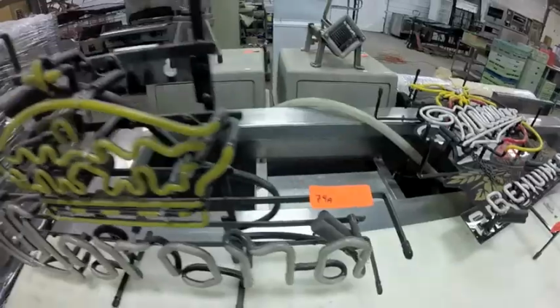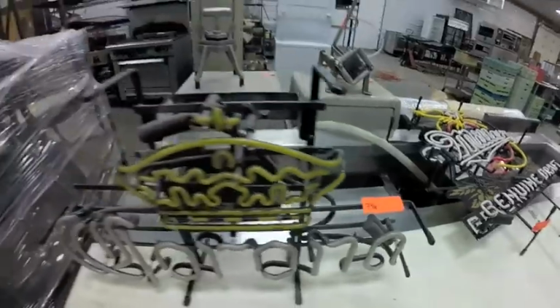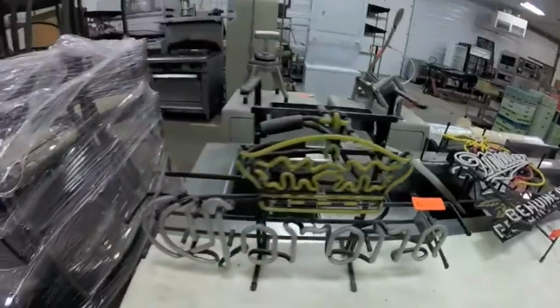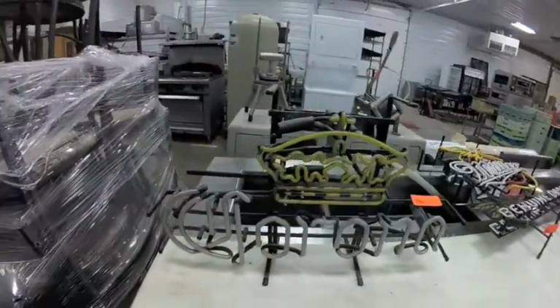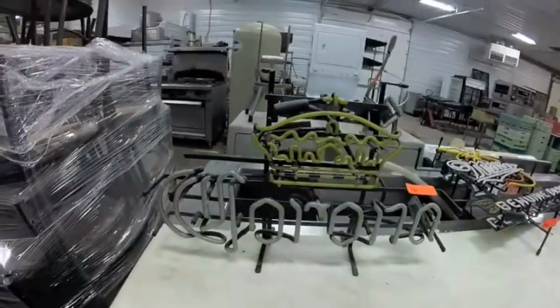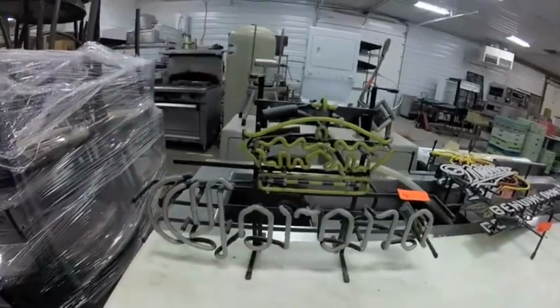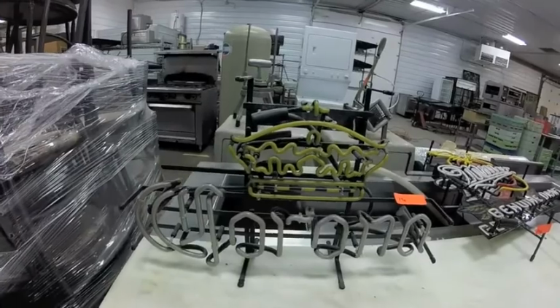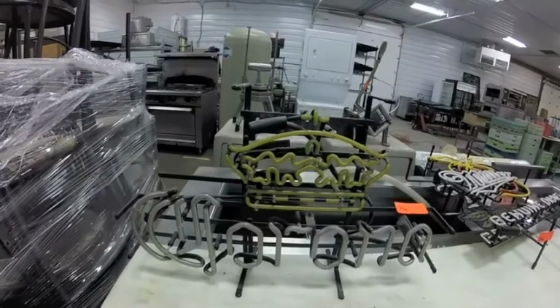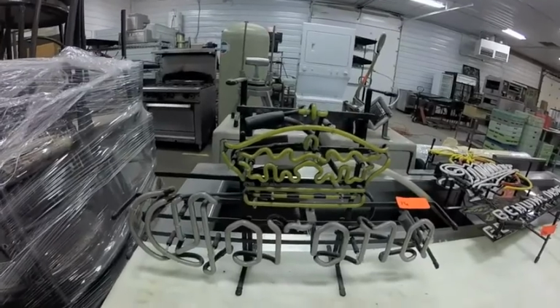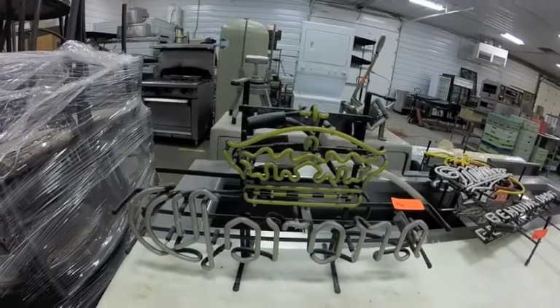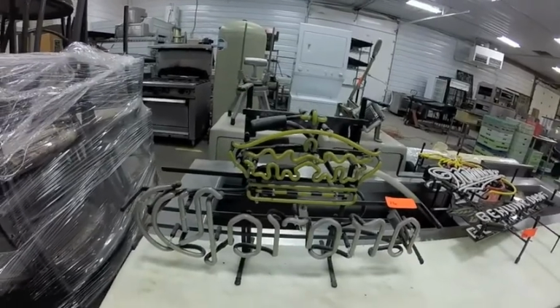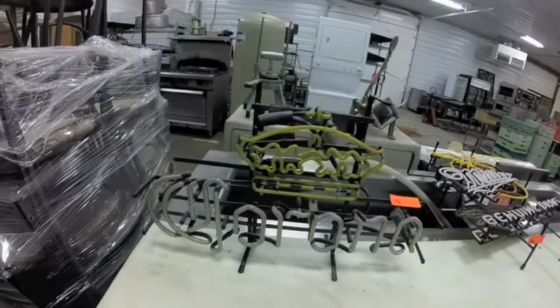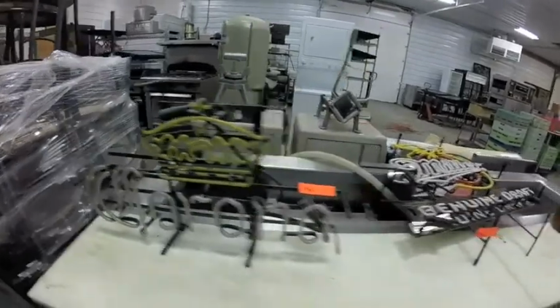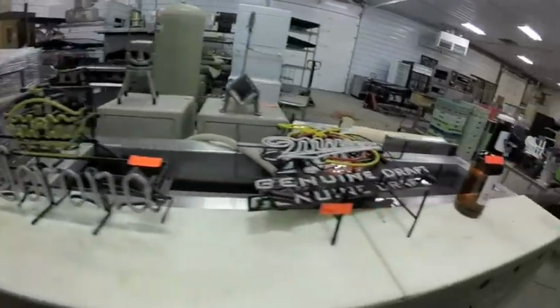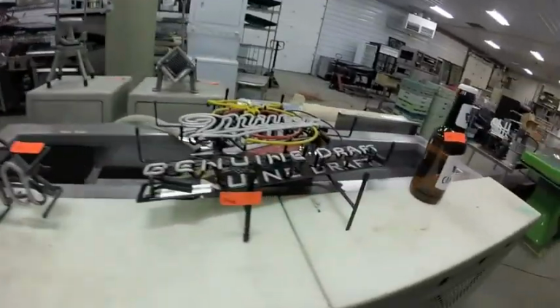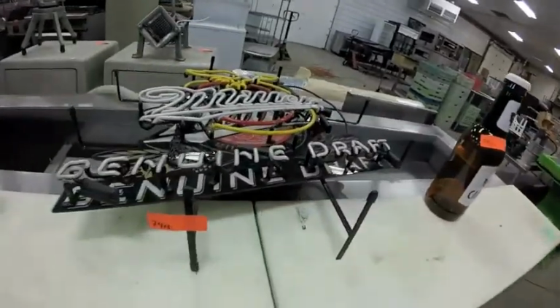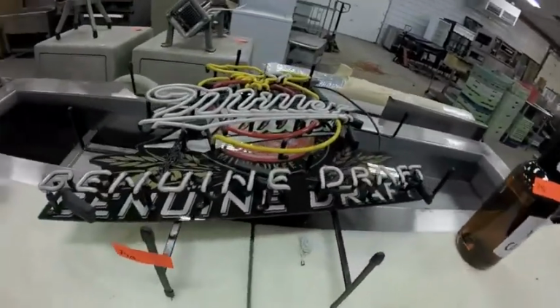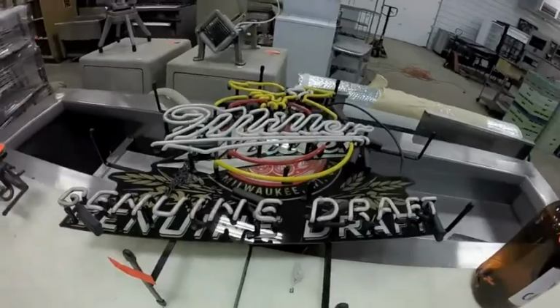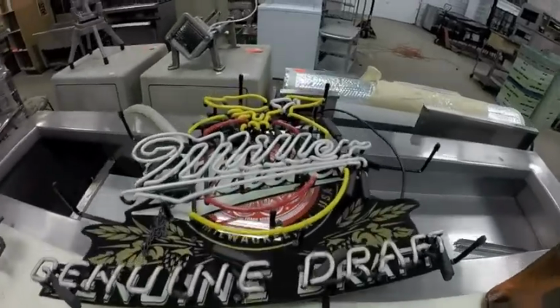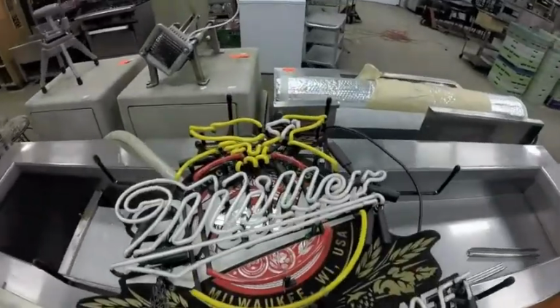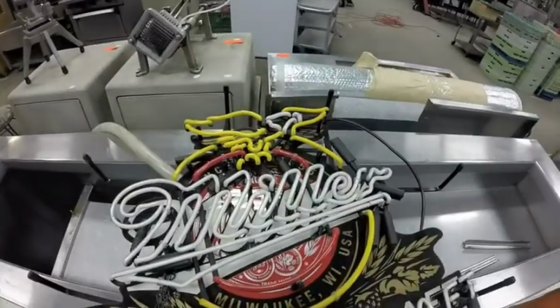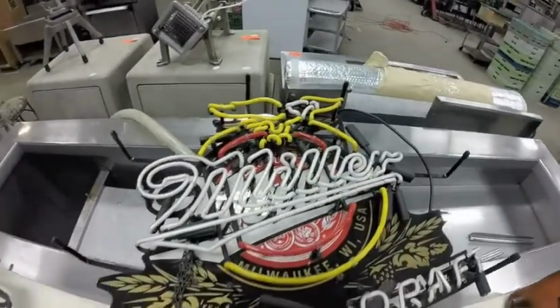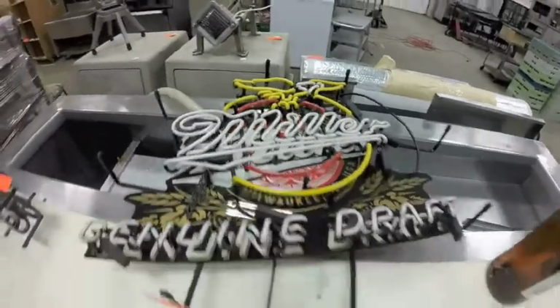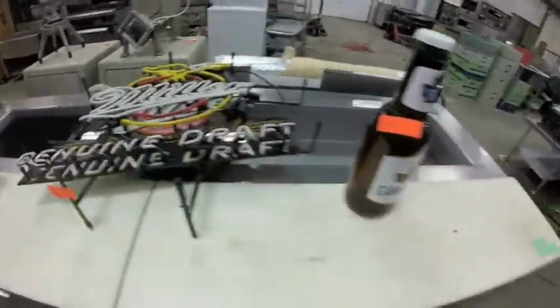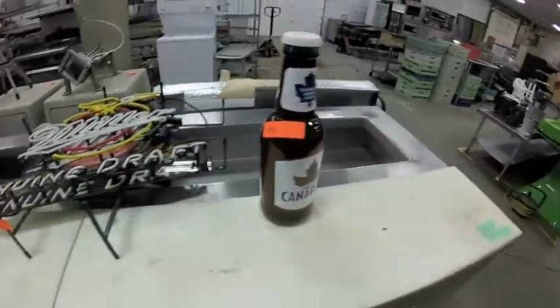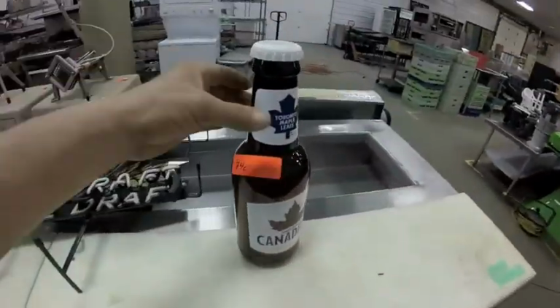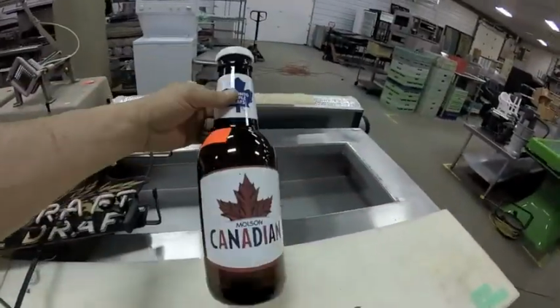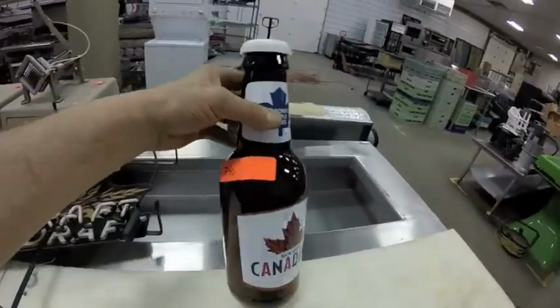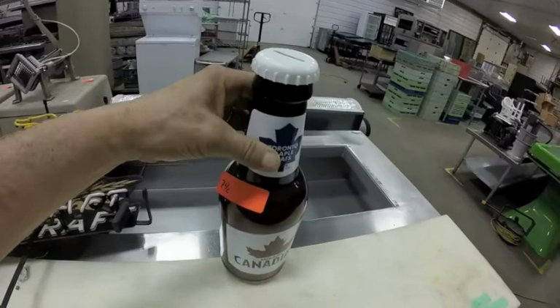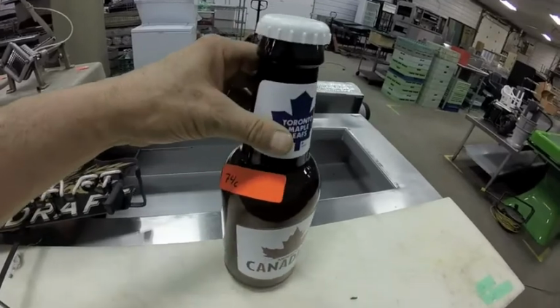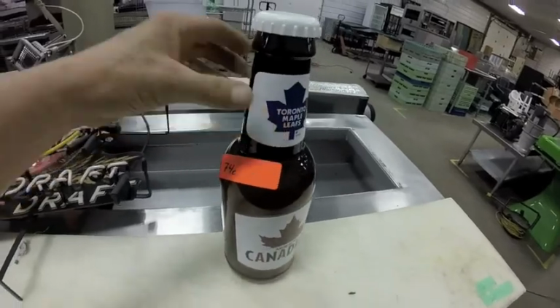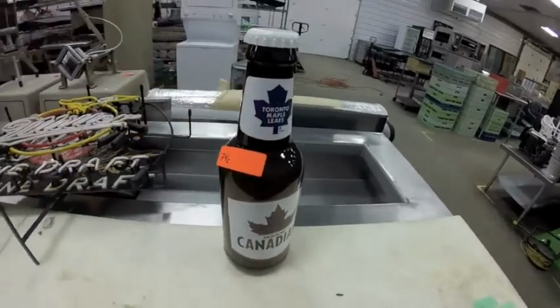Lot 74 is this Corona light — we do know there was a short in it, that's why the cord is cut off. Lot 74B is this Miller Light — no idea of the condition.